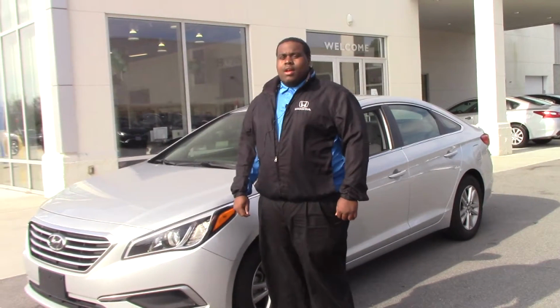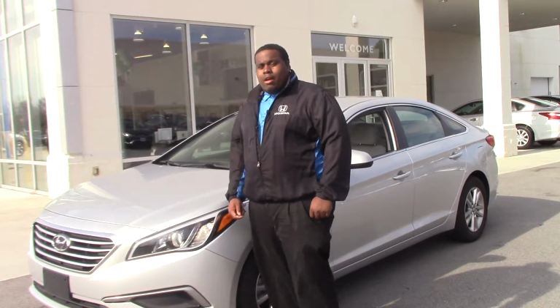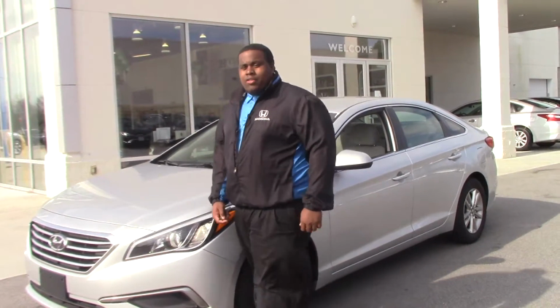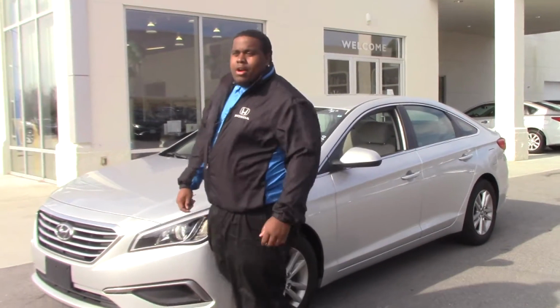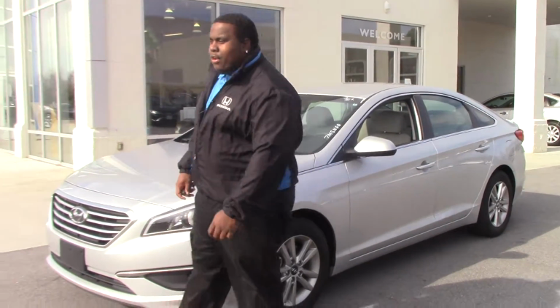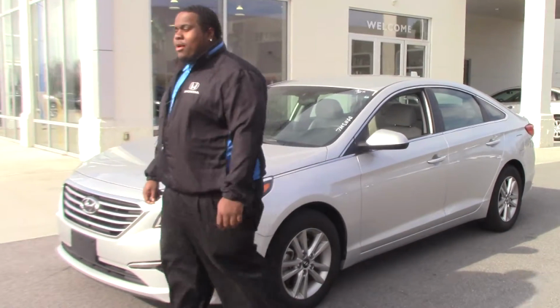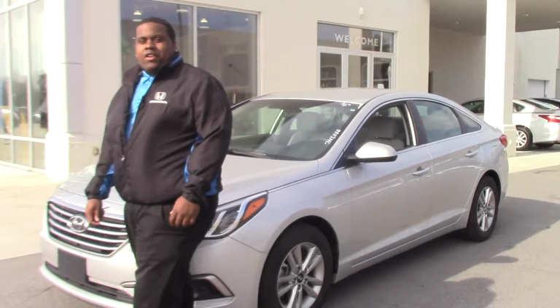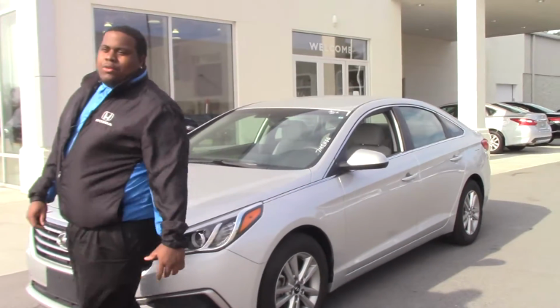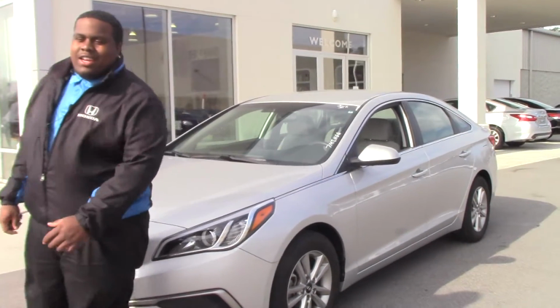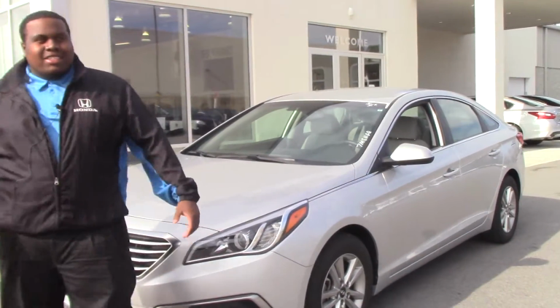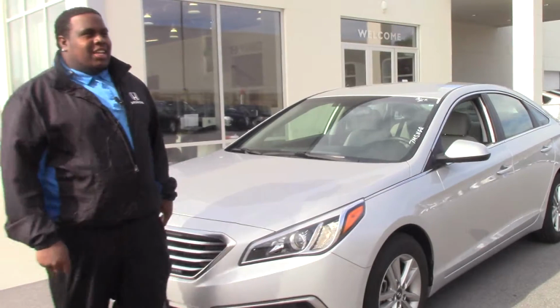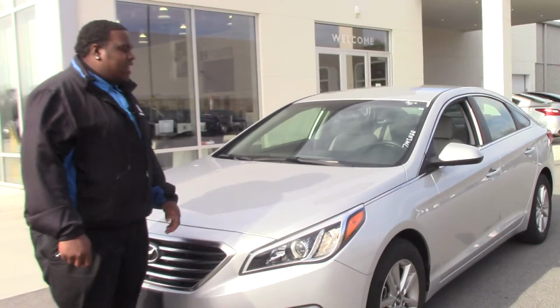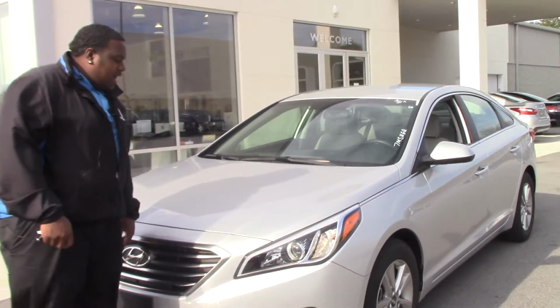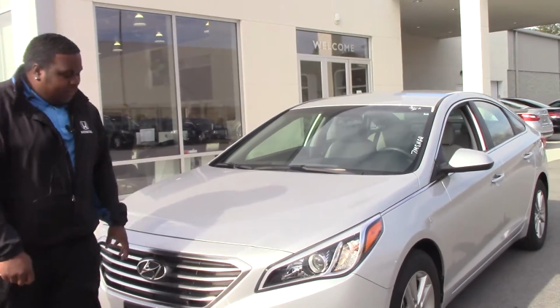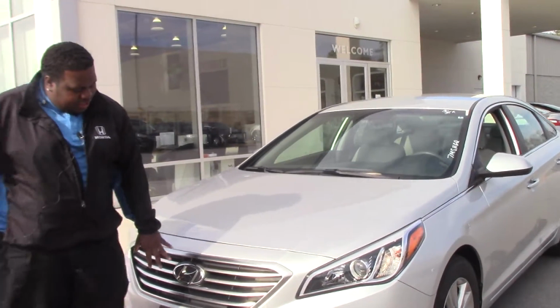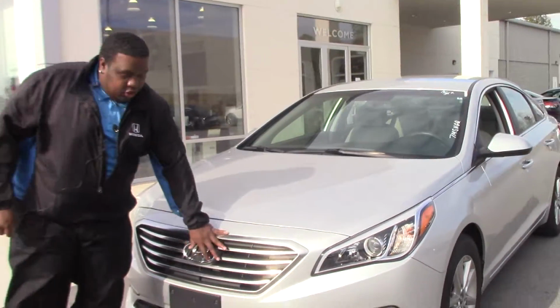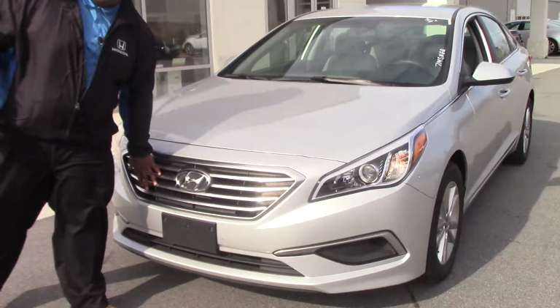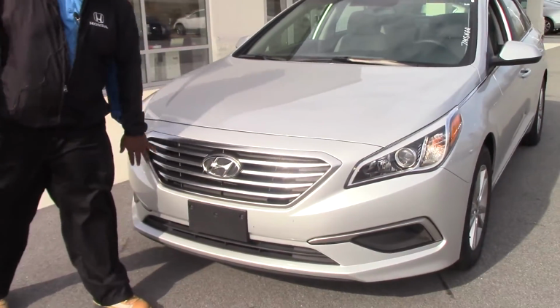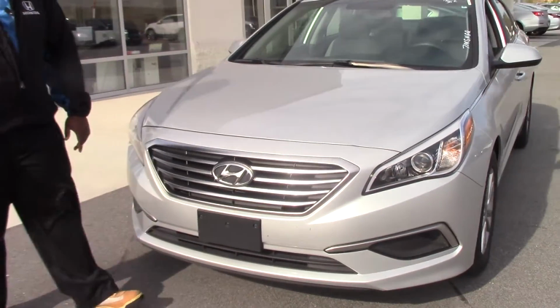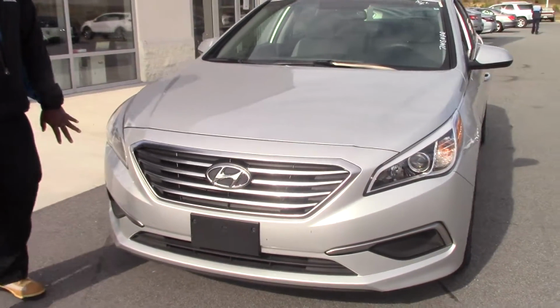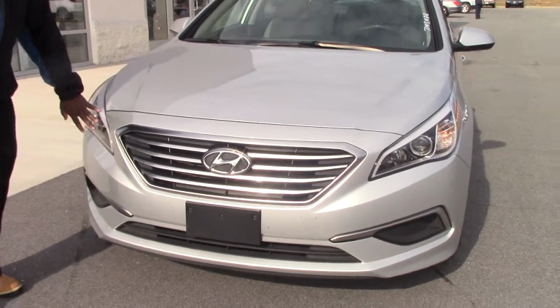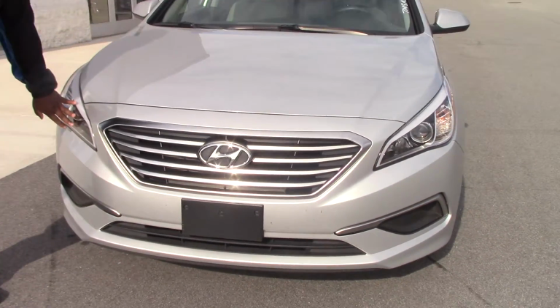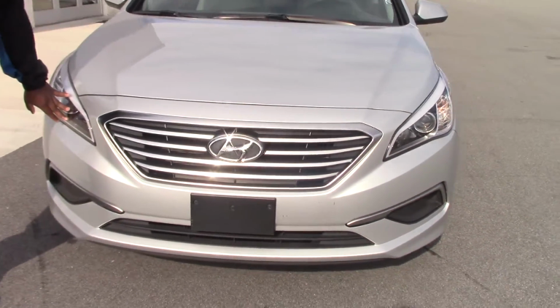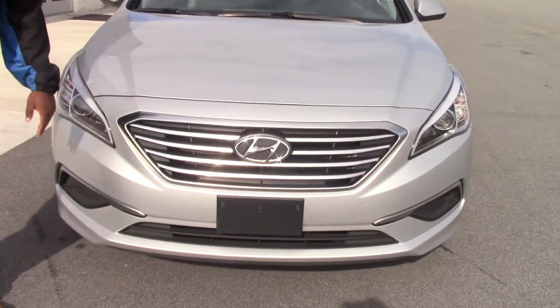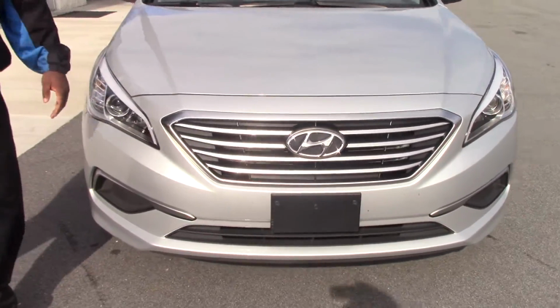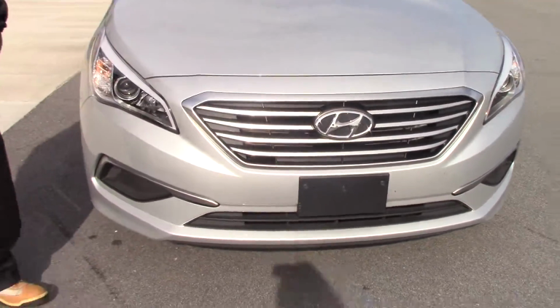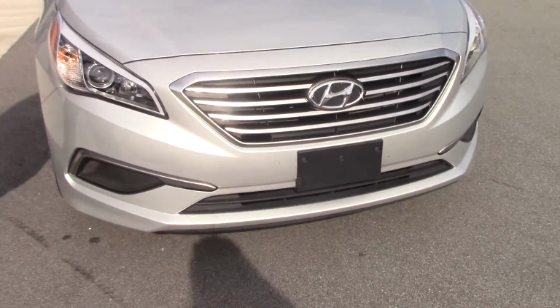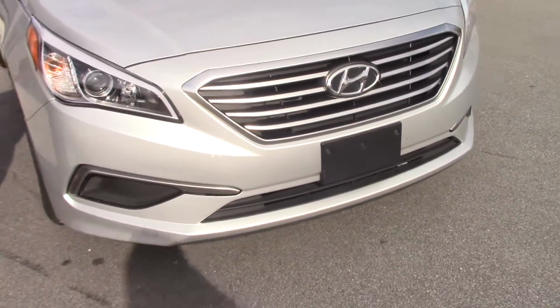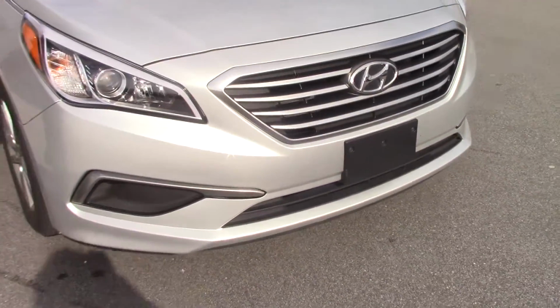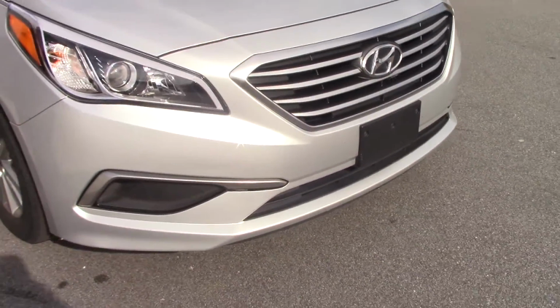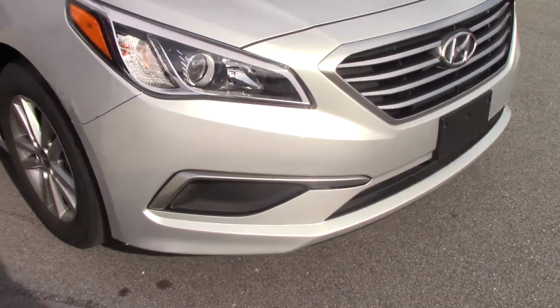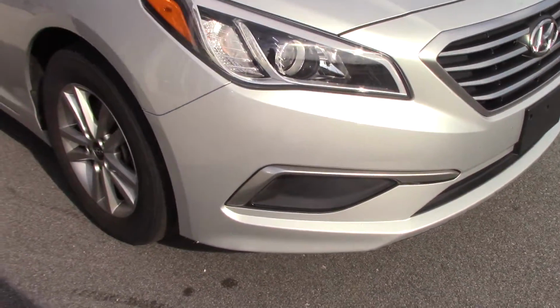Hi, I'm Jay Green from Honda Rent and Rappers. Today we have here our 2016 Hyundai Sonata, which features the chrome grille, auto daytime running lamps, and 16-inch alloy wheels.